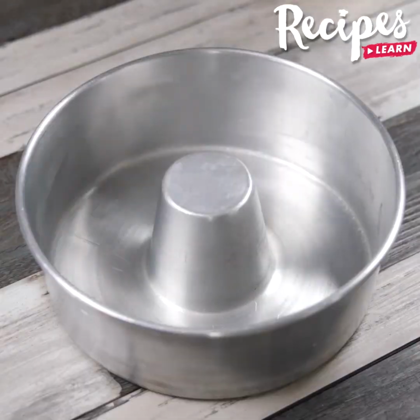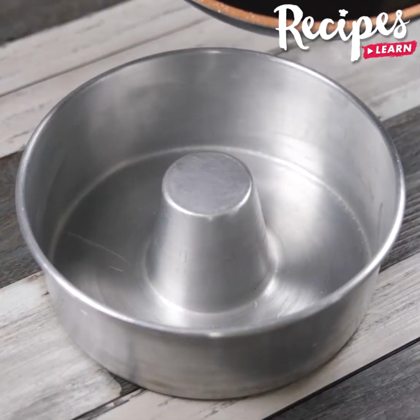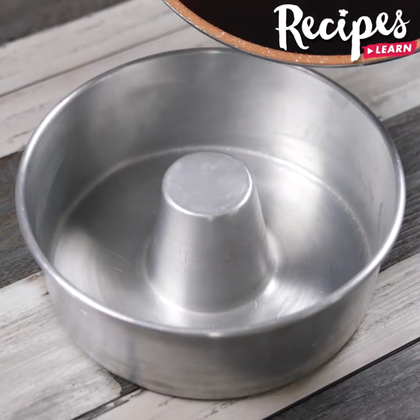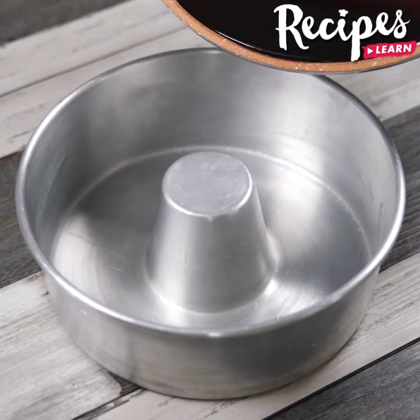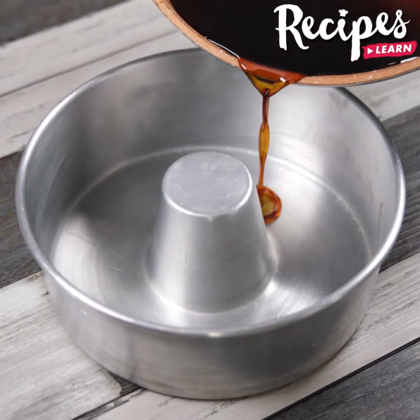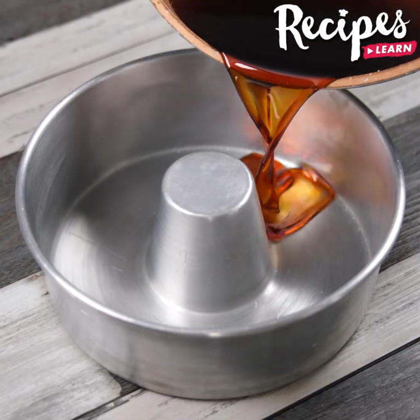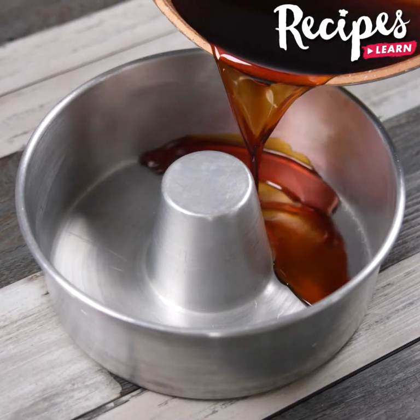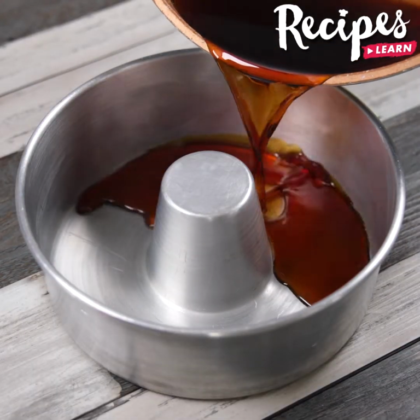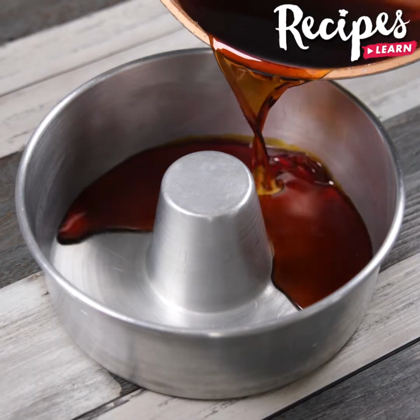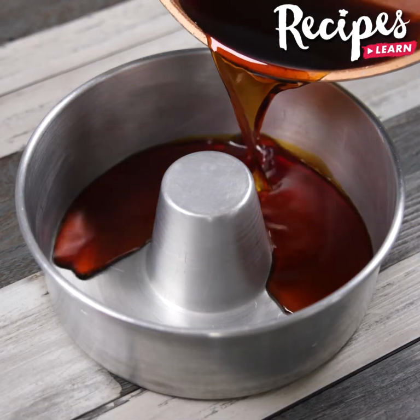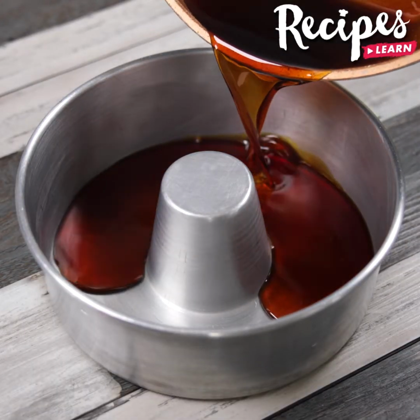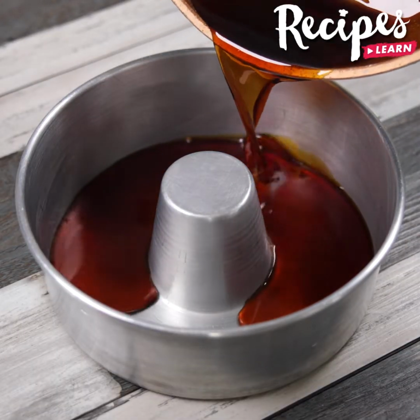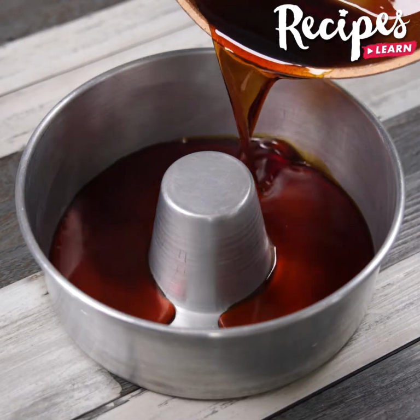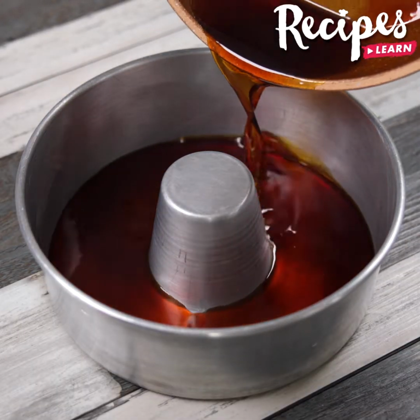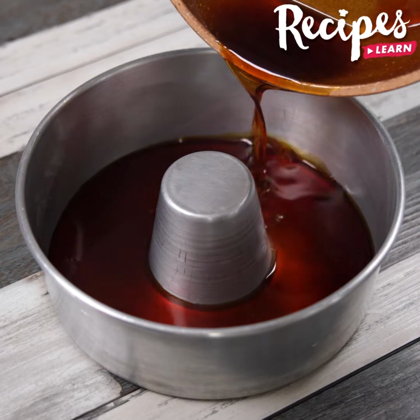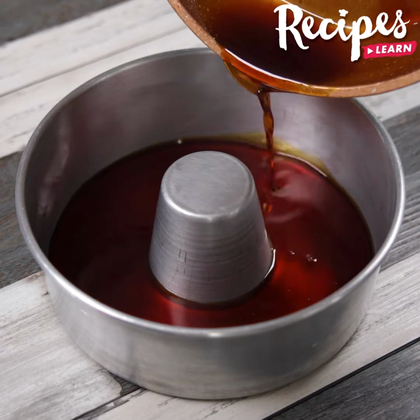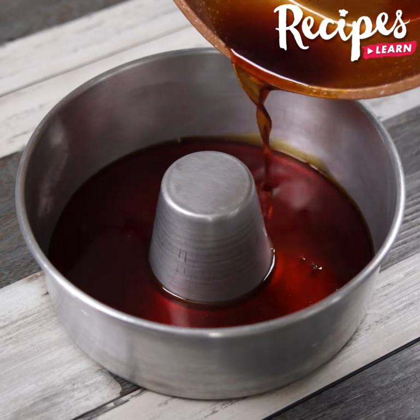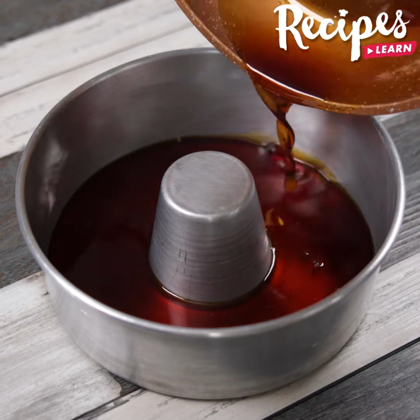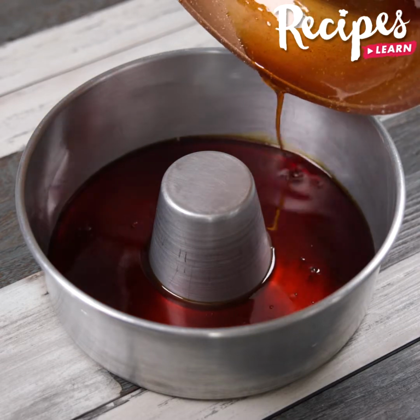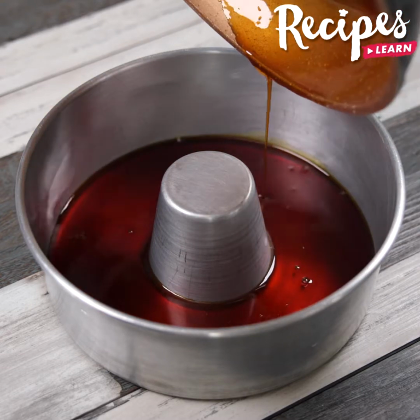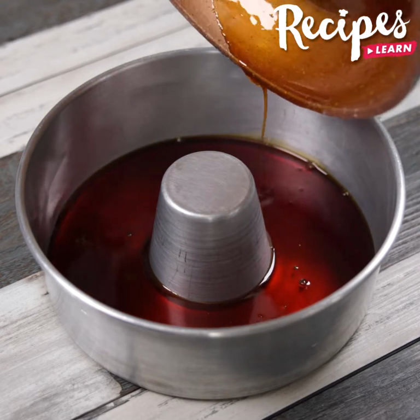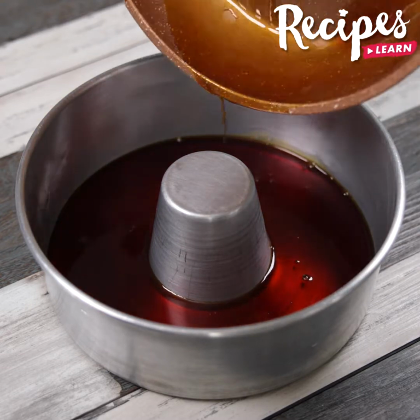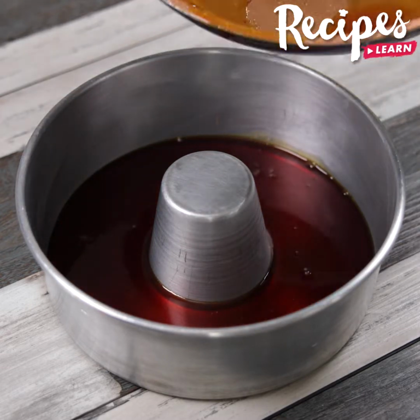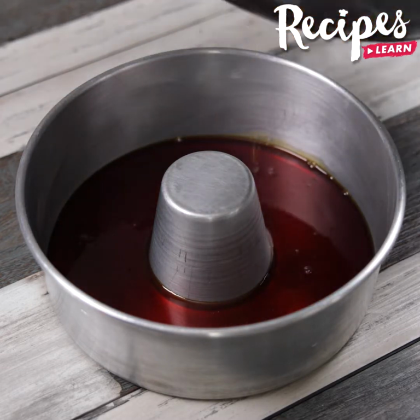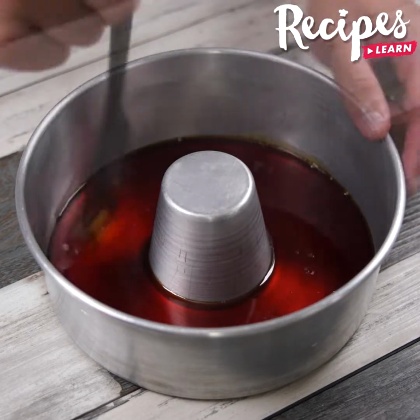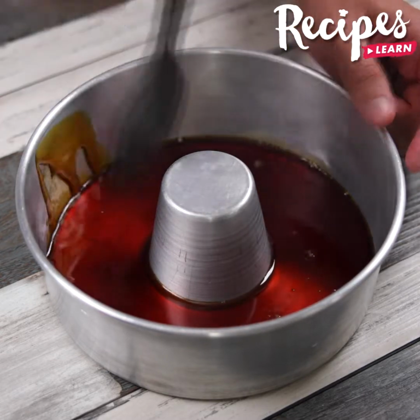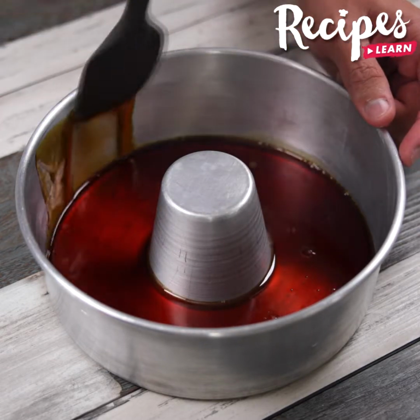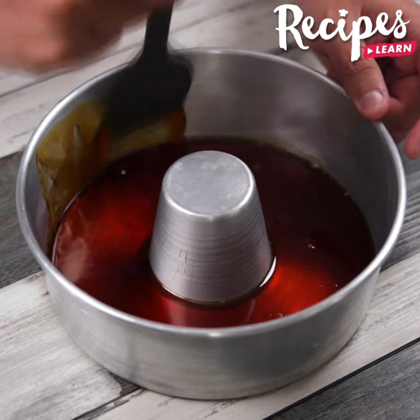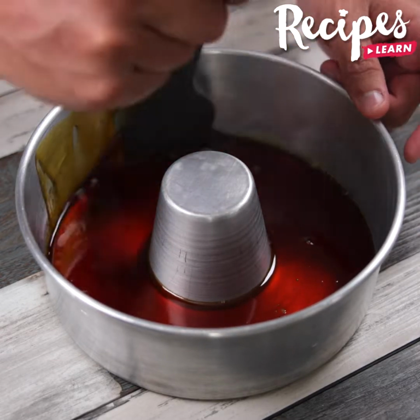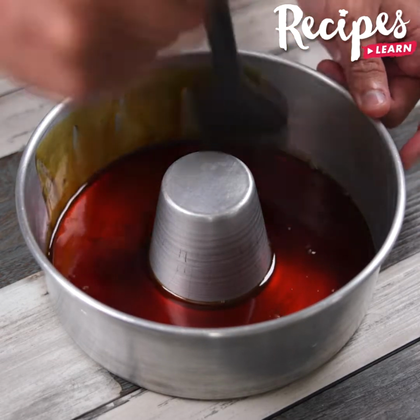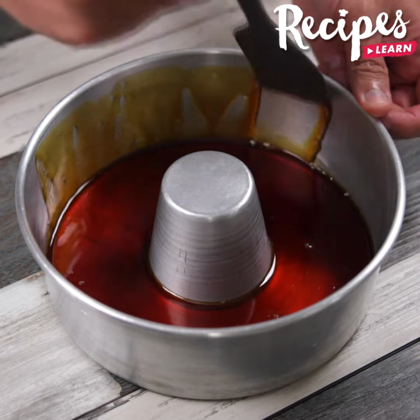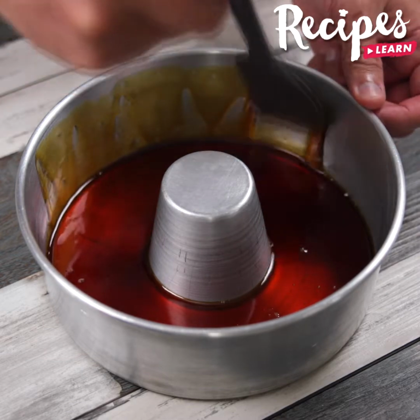Add our syrup in a pudding mold. Spread it well on the sides, just like I'm doing!